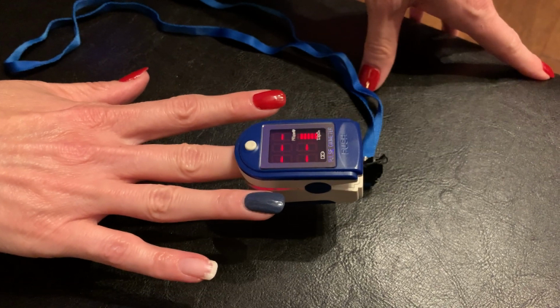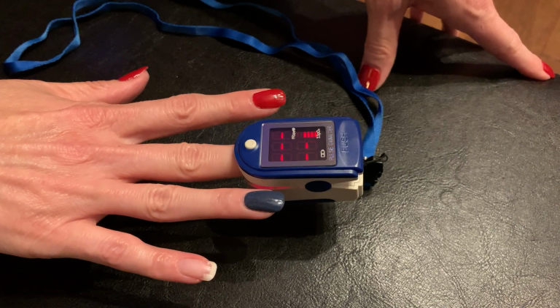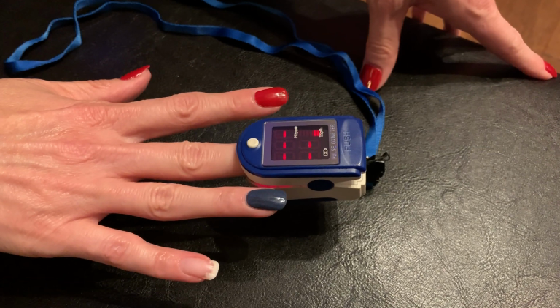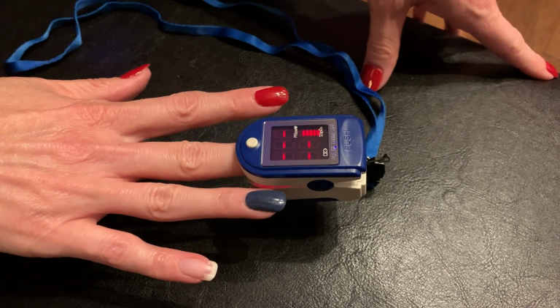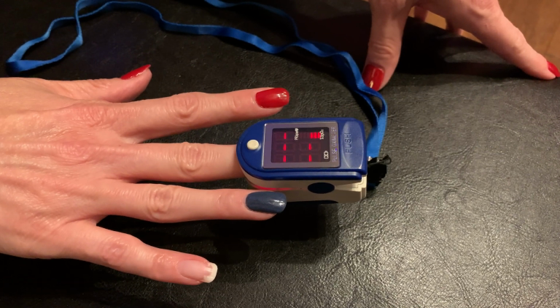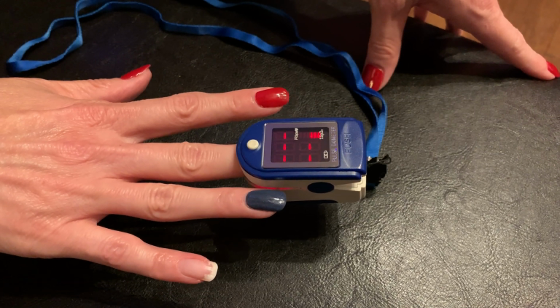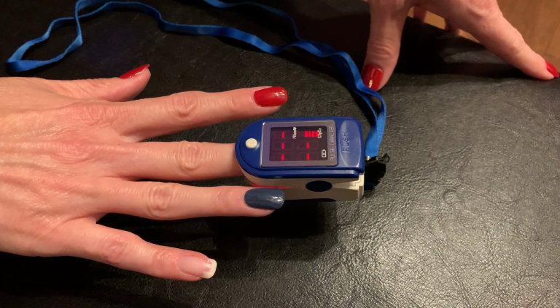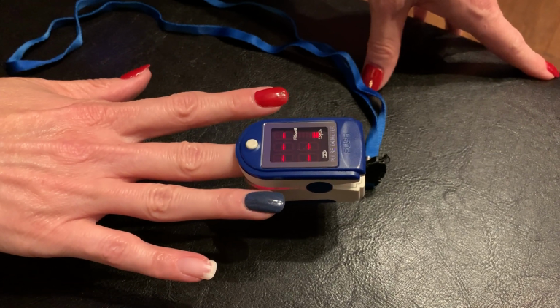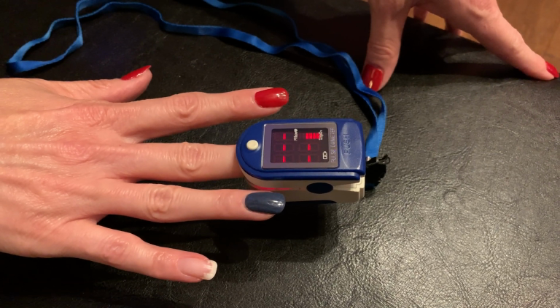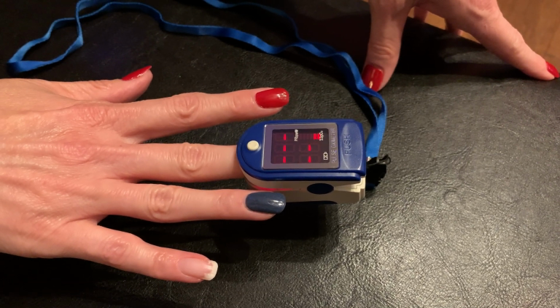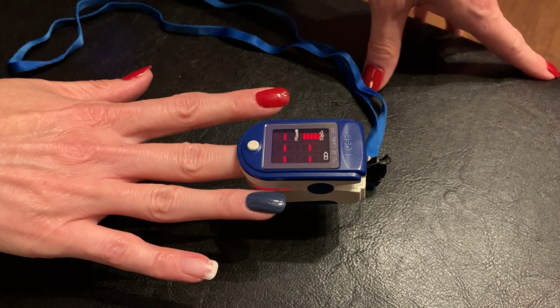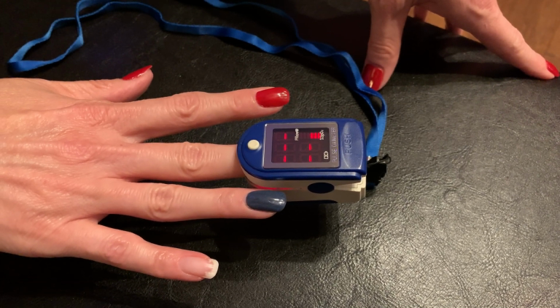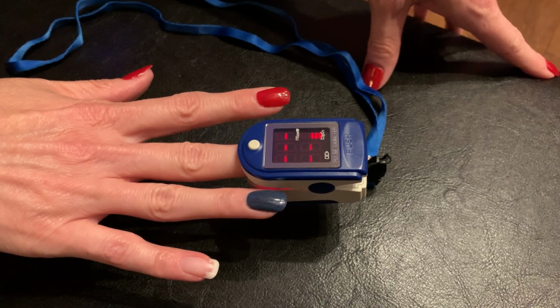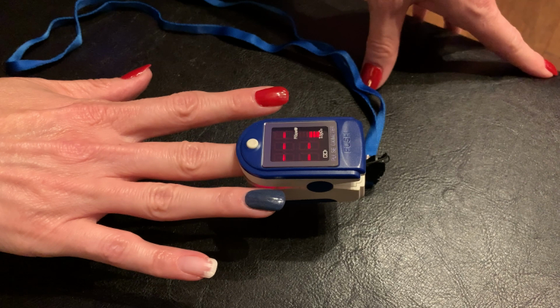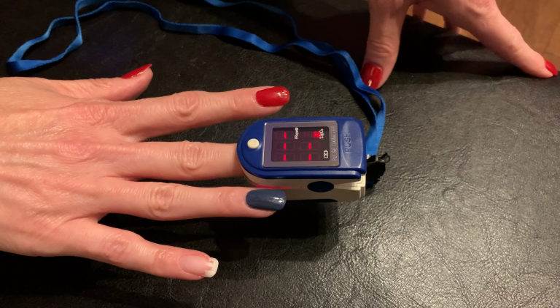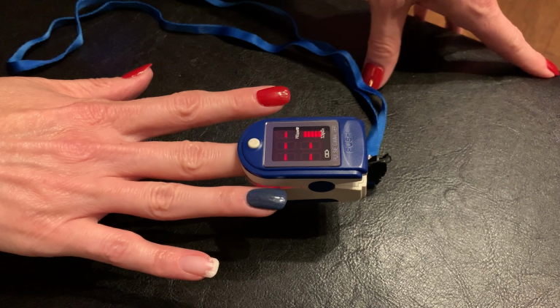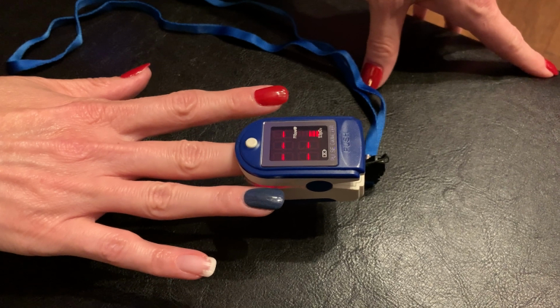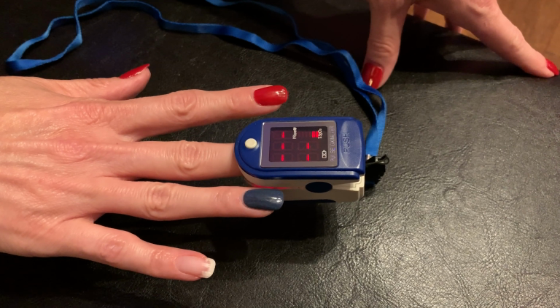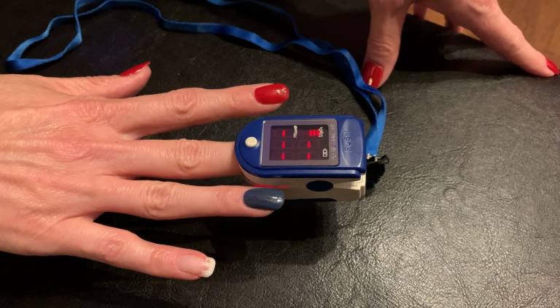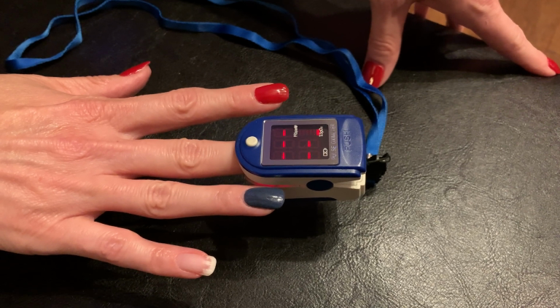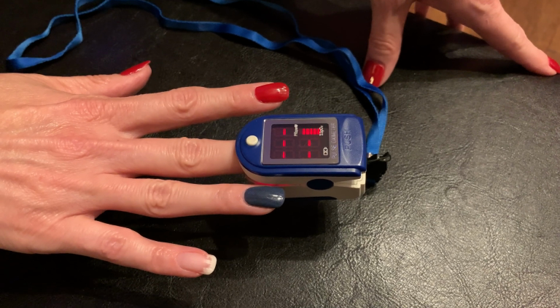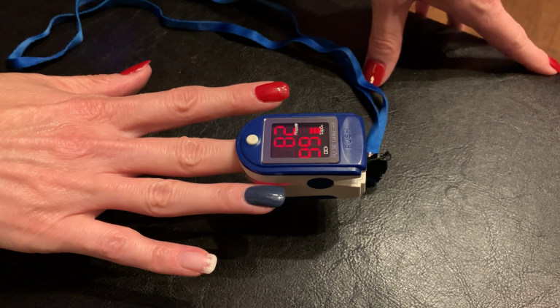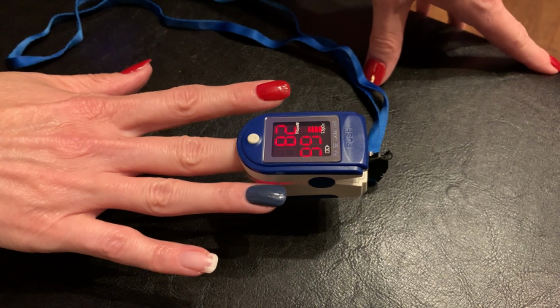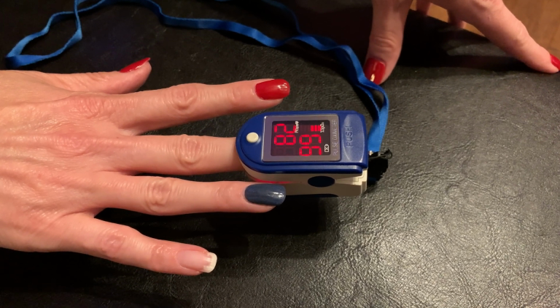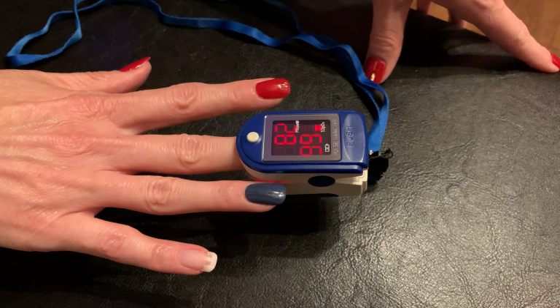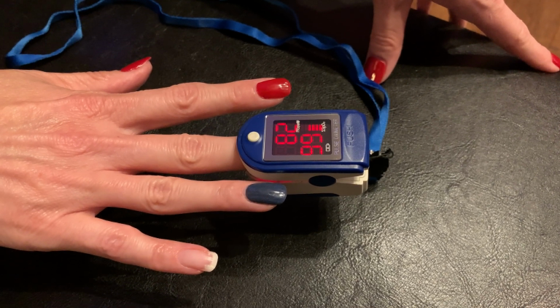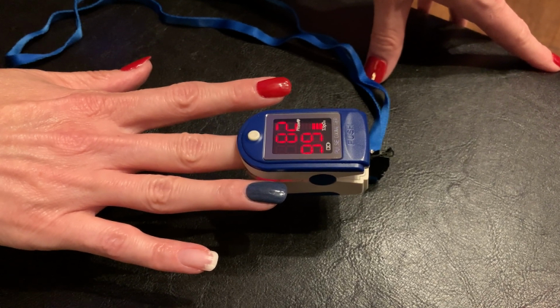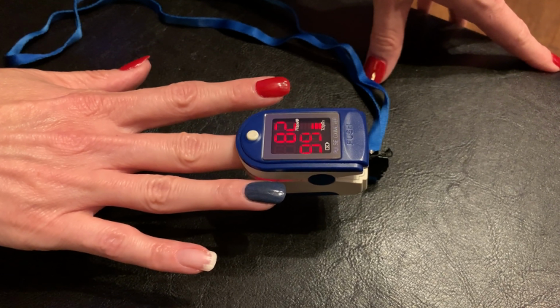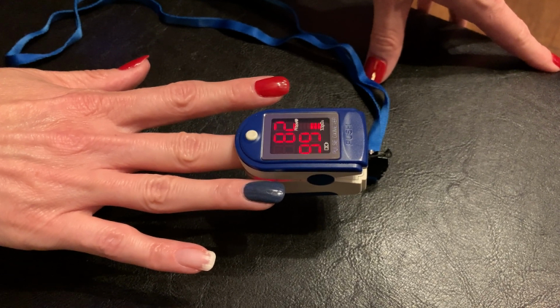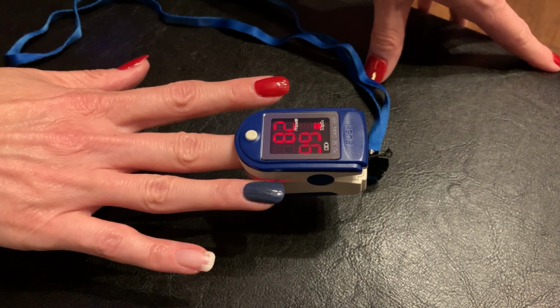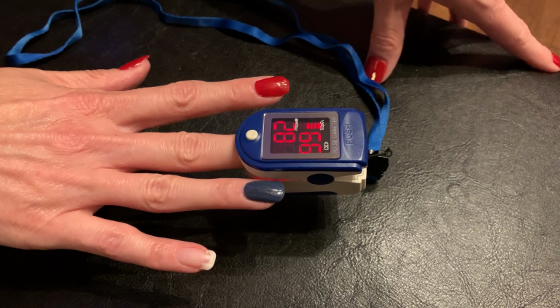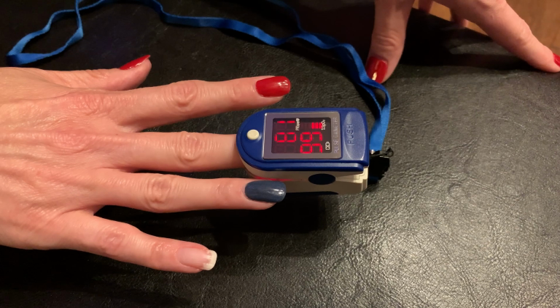On the white — being the absence of color, I think it would work fairly well — yep, didn't take long: 99%, pulse of 82.